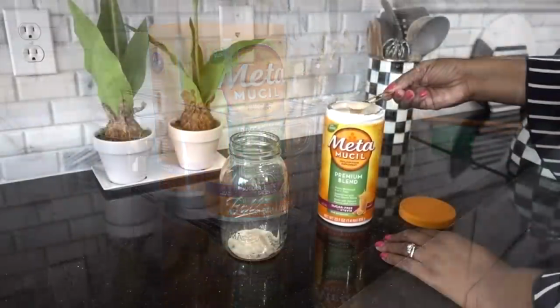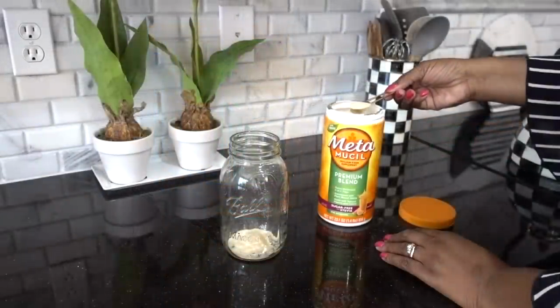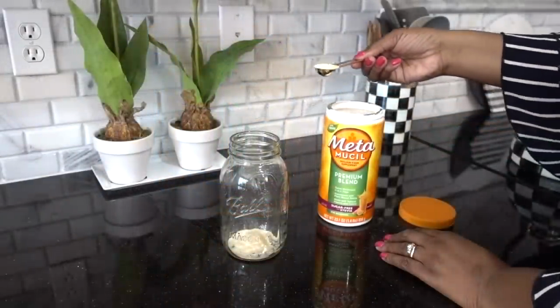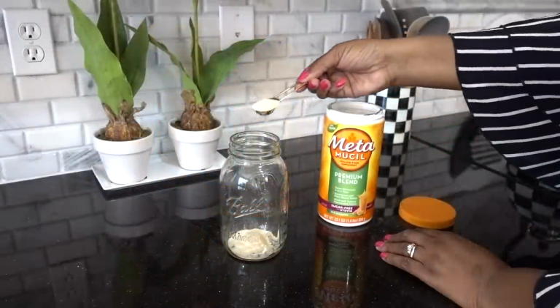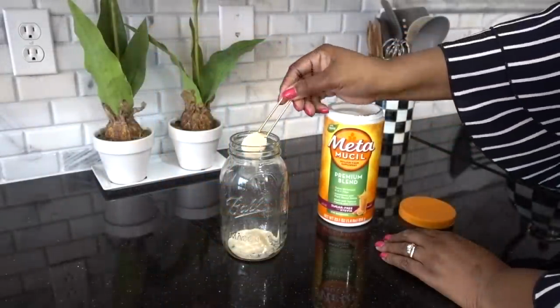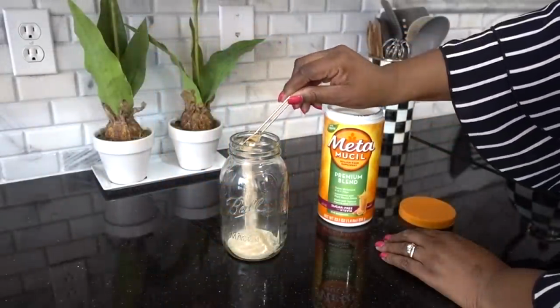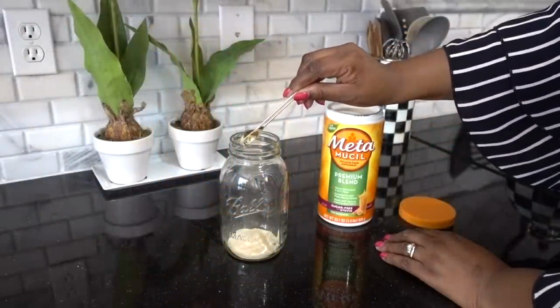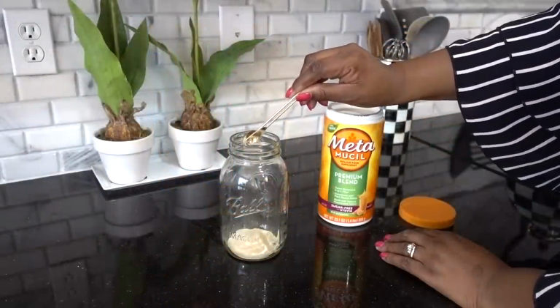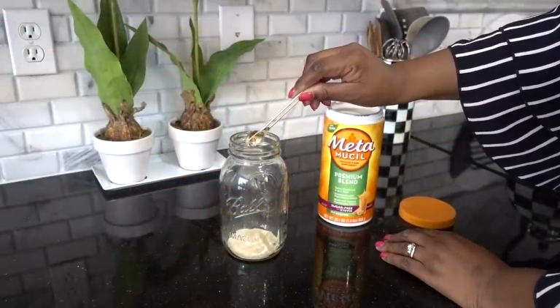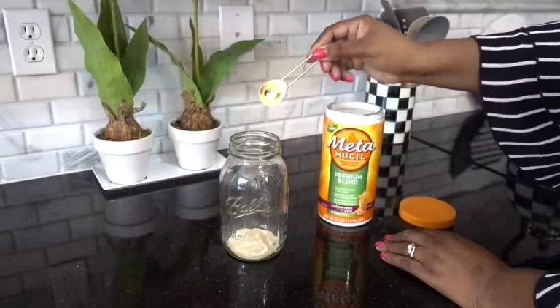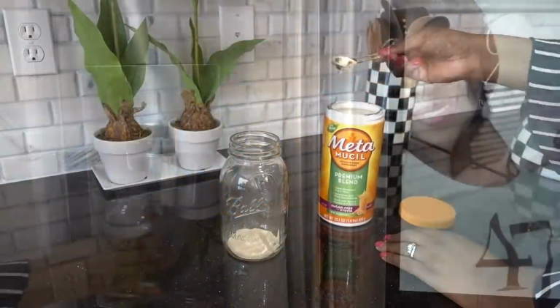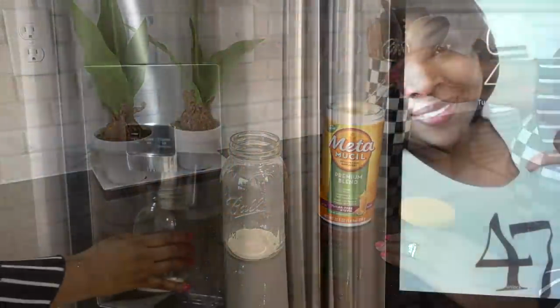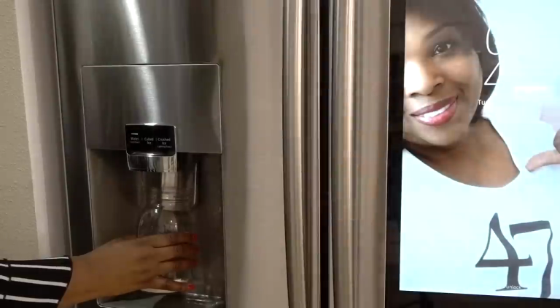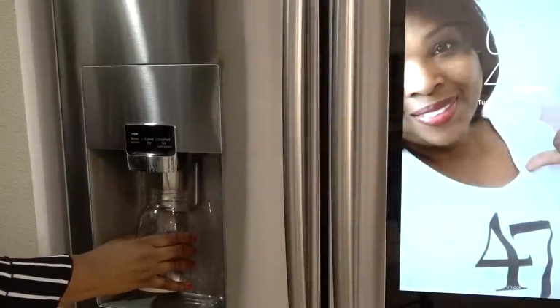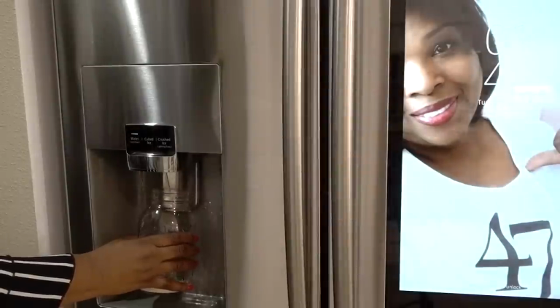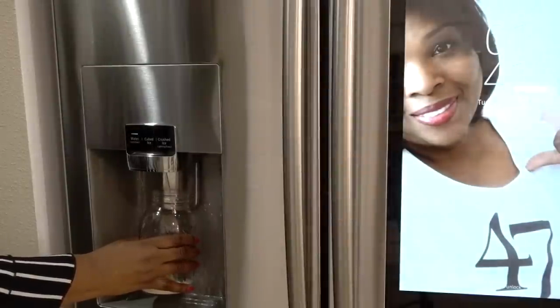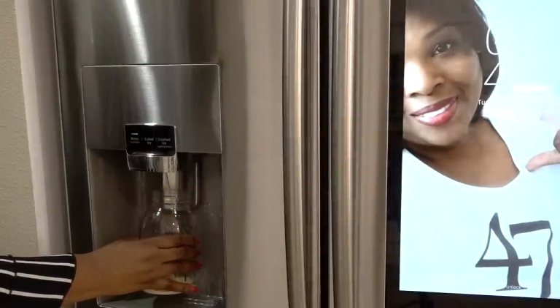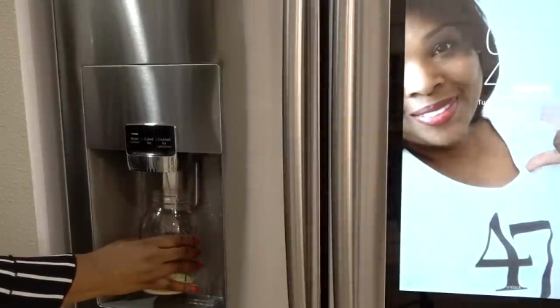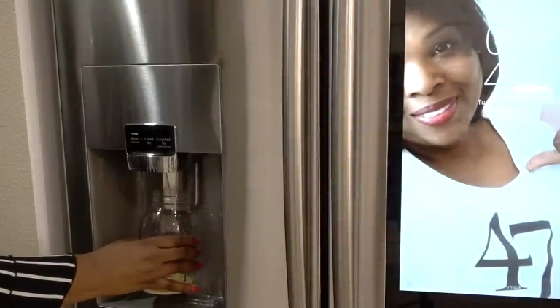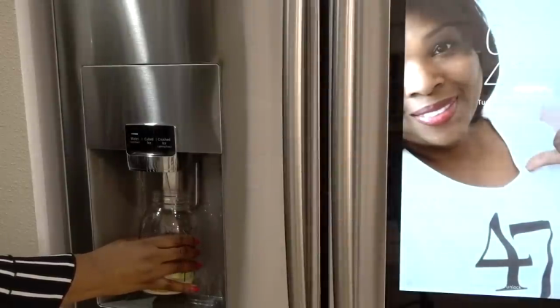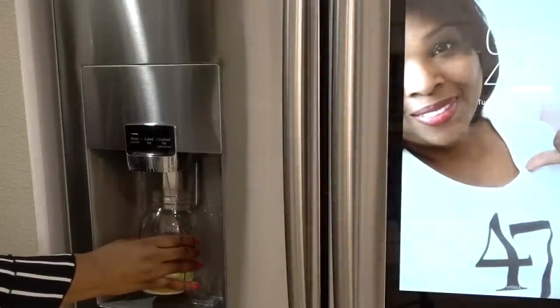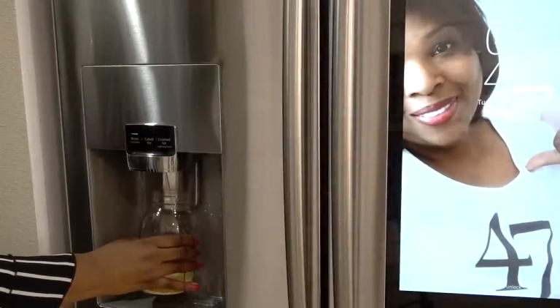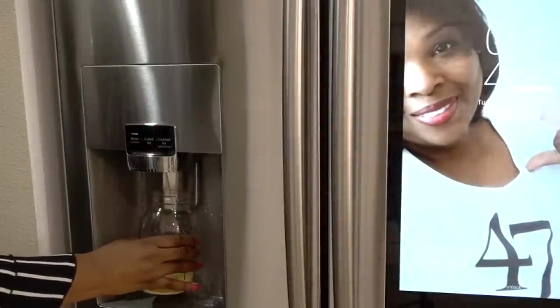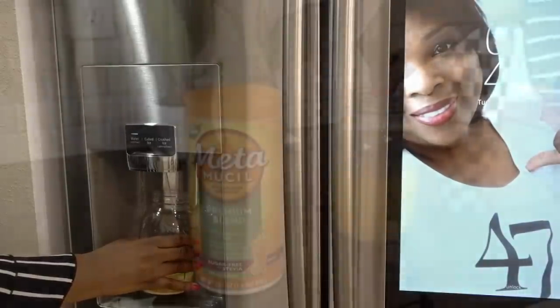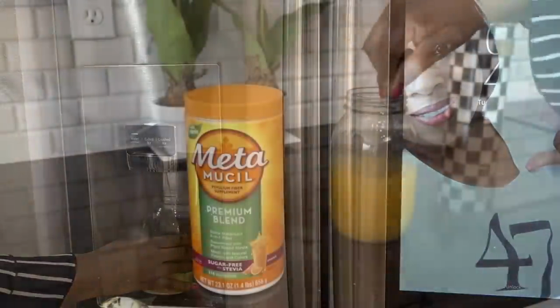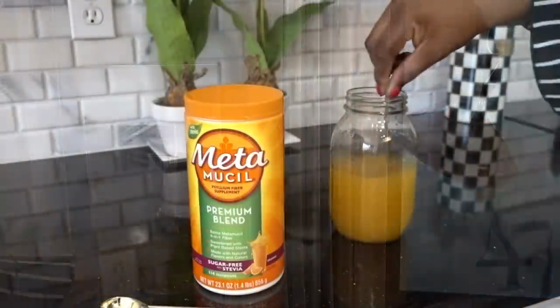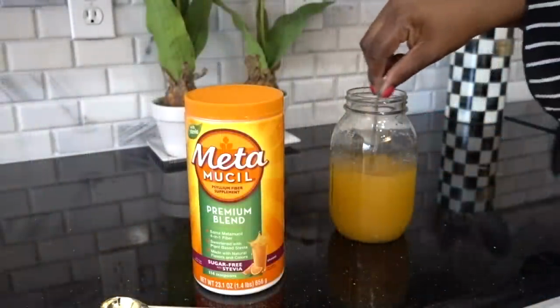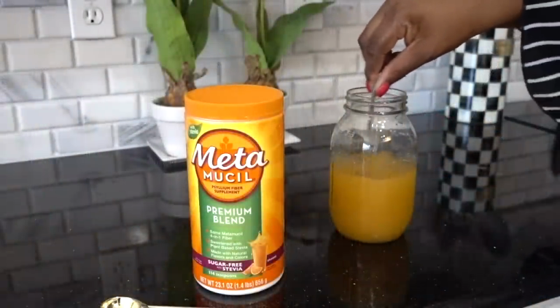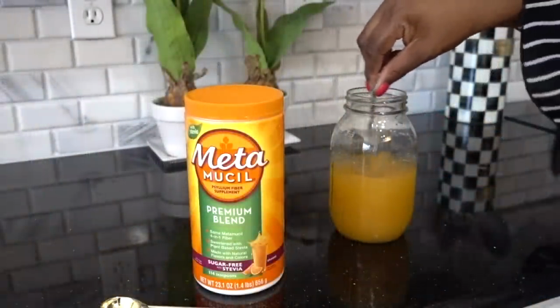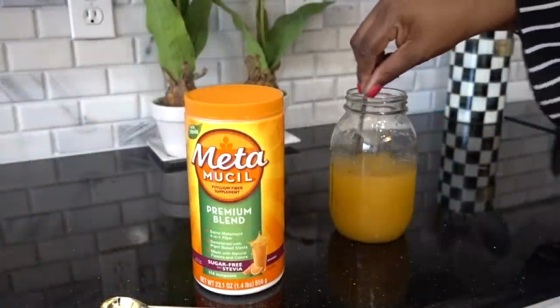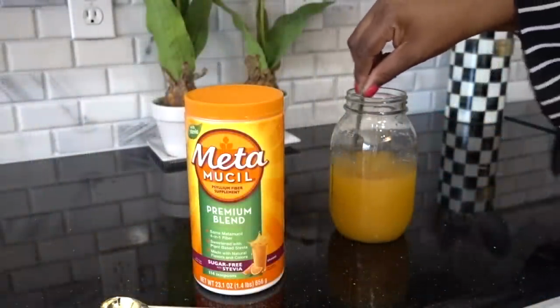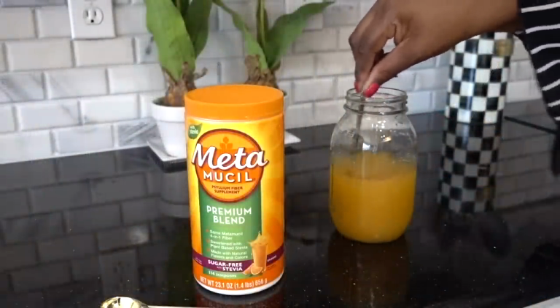It contains psyllium, which is a husk fiber that gels to trap and remove the waste that weighs you down. What I love most about it is that the formula is made with ingredients you can feel good about, like natural colors and flavors.